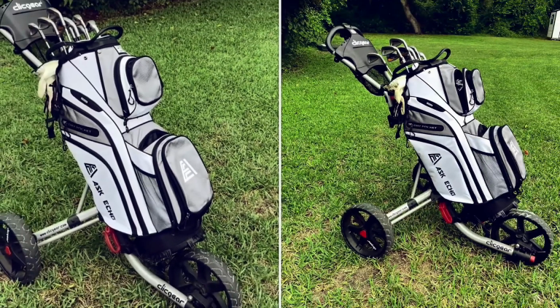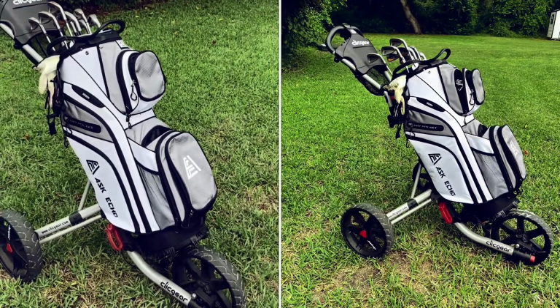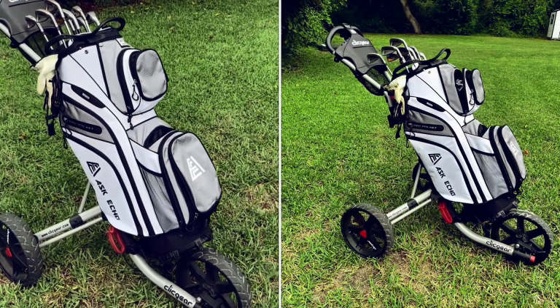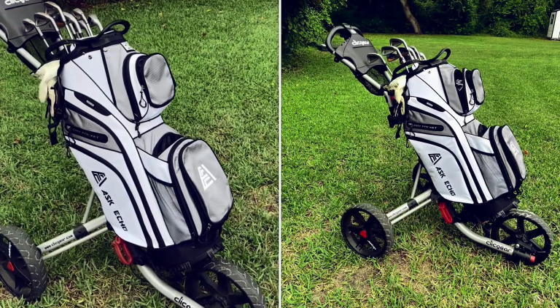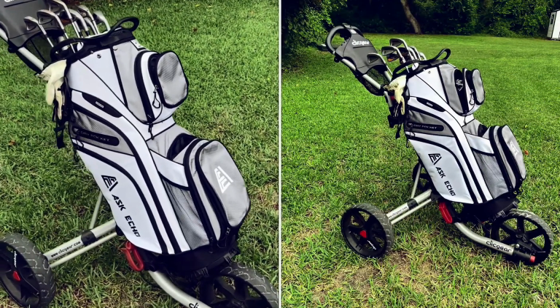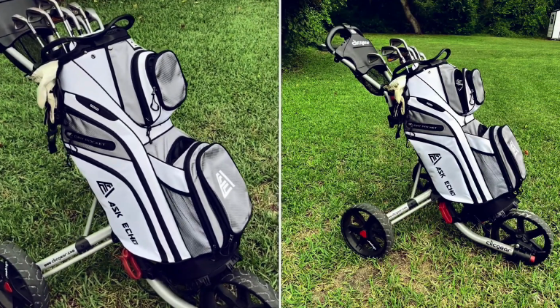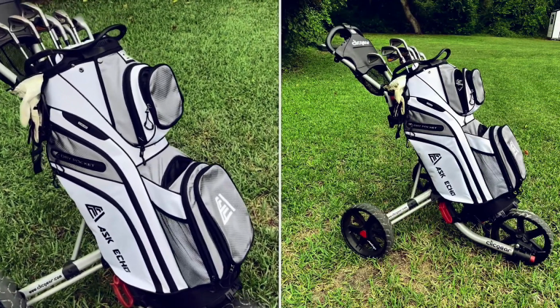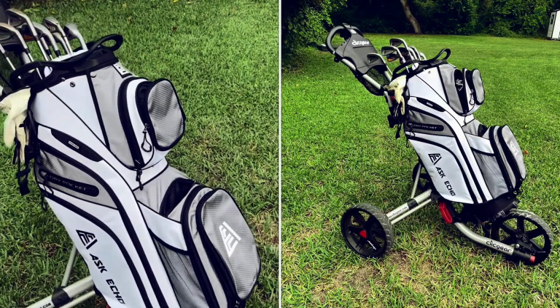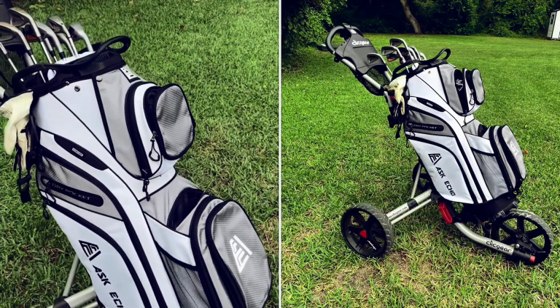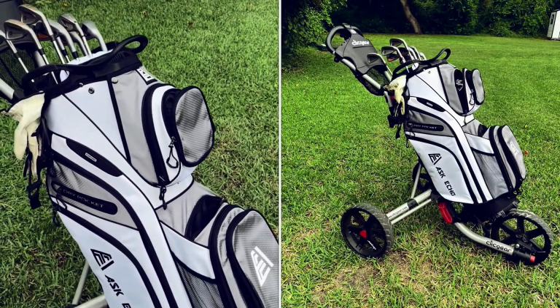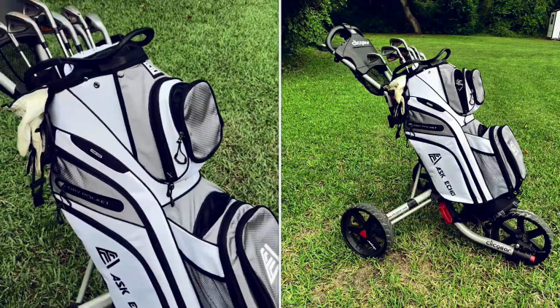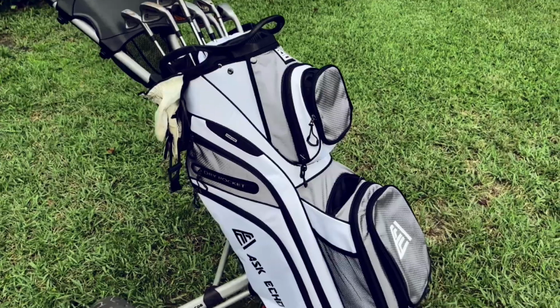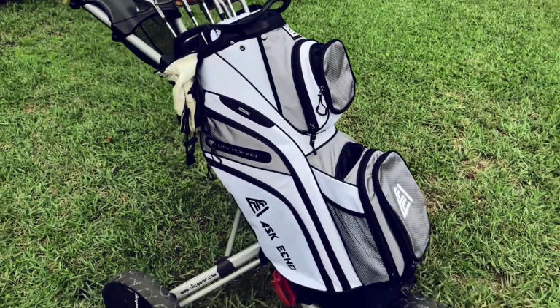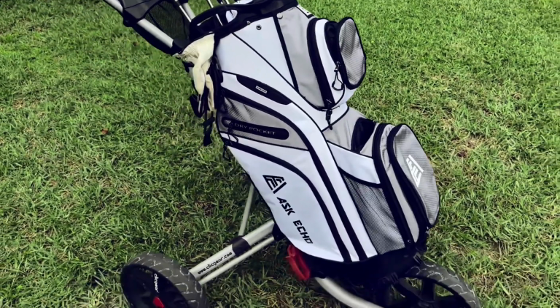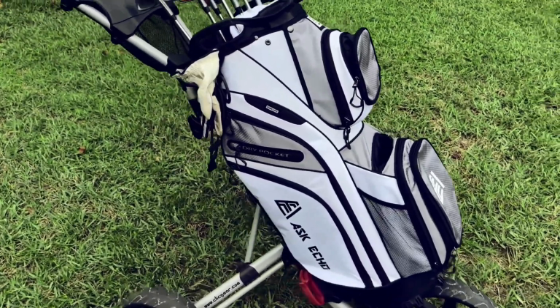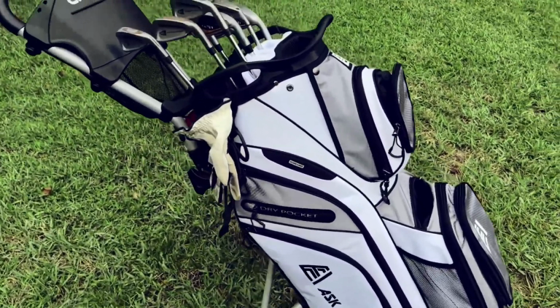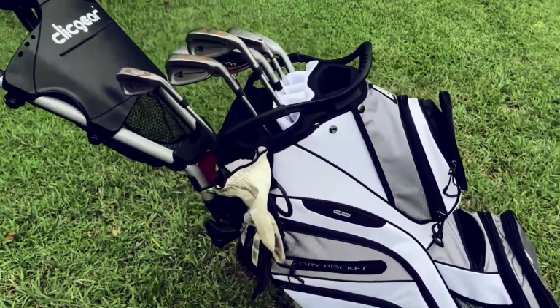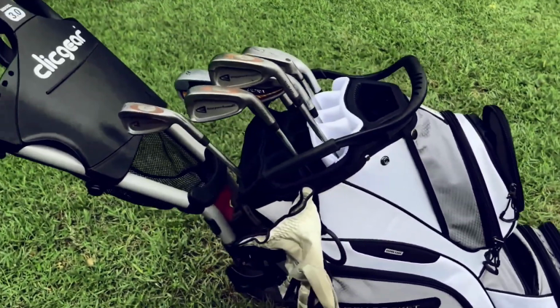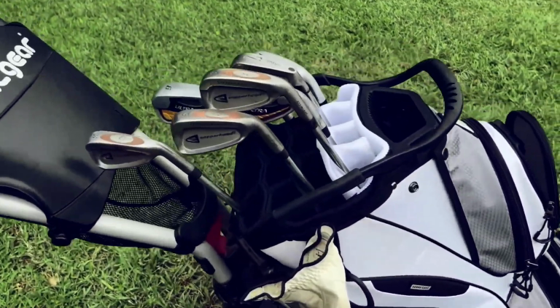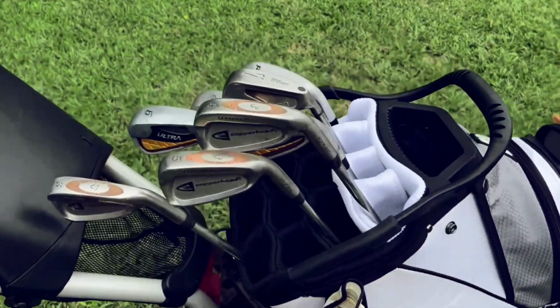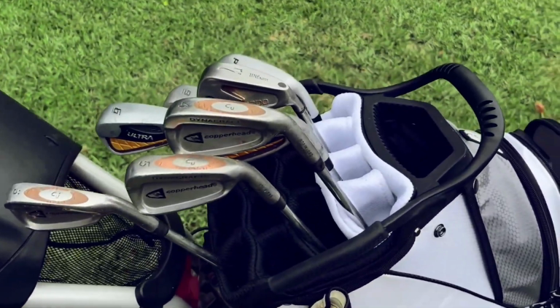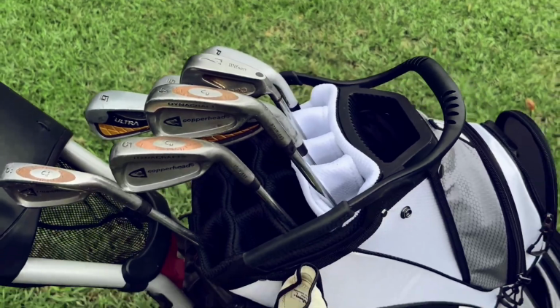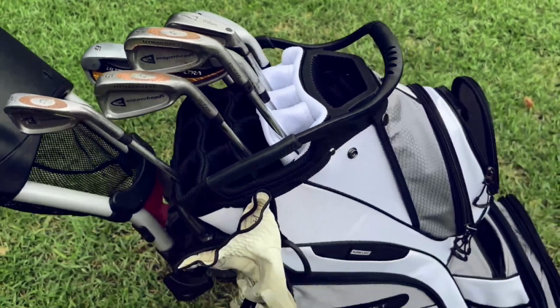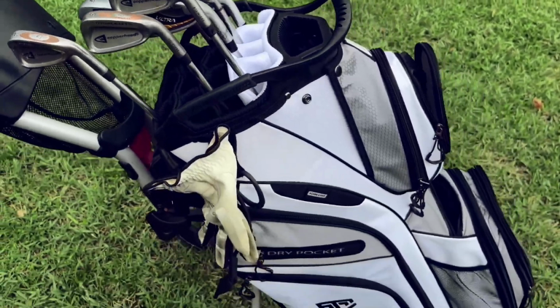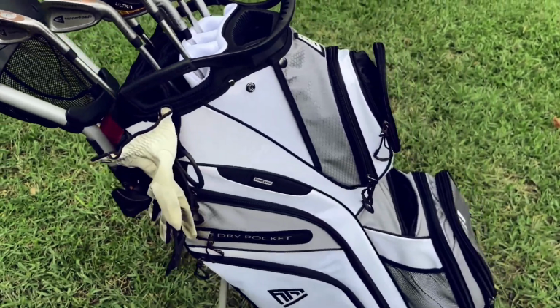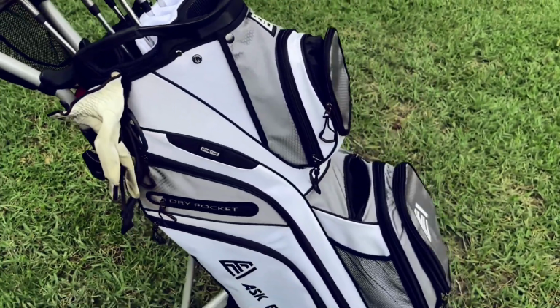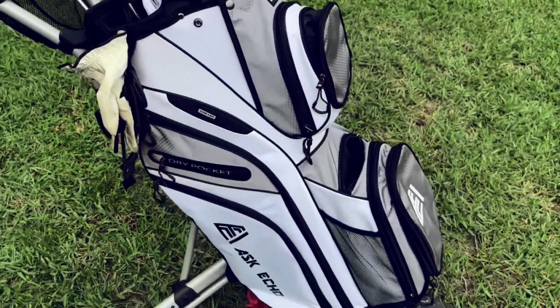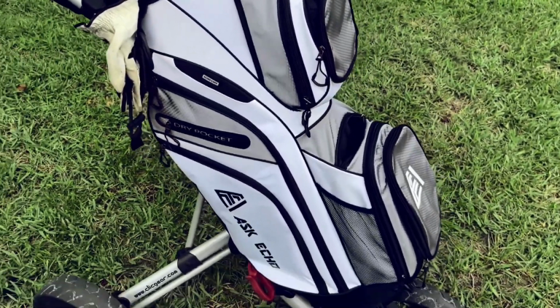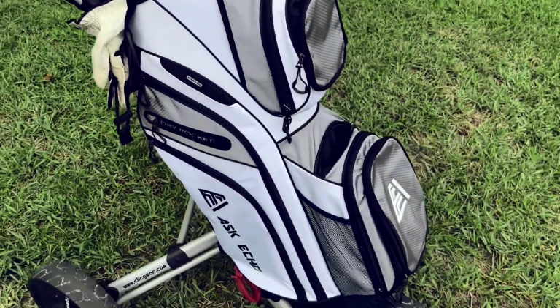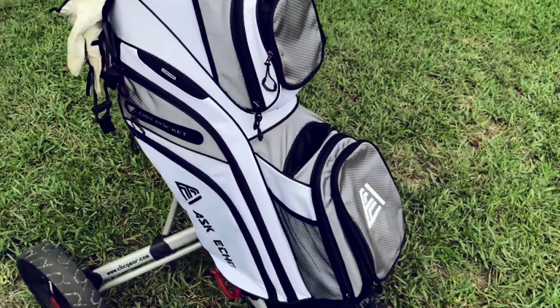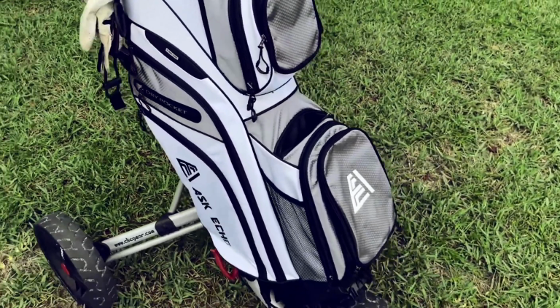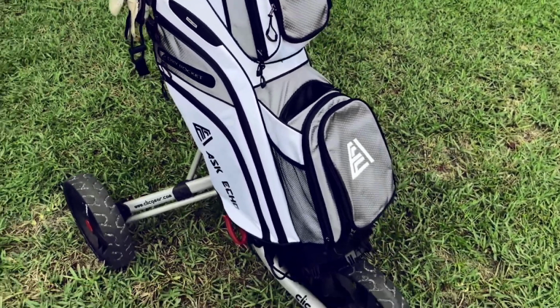Today I'm going to review this golf bag made by Ask Echo. It has a 15-way full-length divider top, and lots of big deep pockets — it actually has 13 pockets. It's great to keep all your things organized.